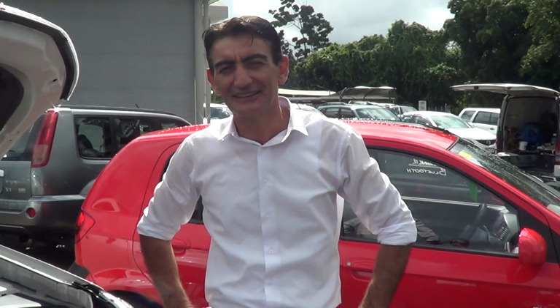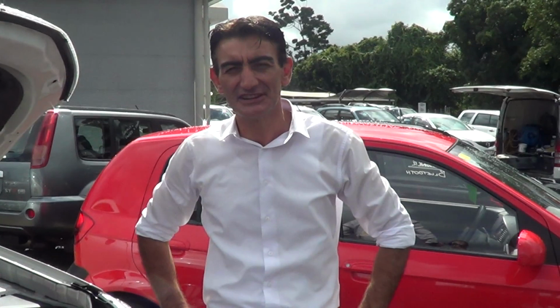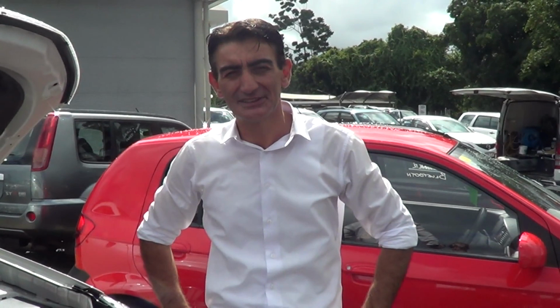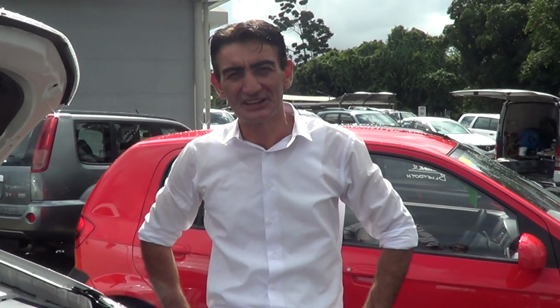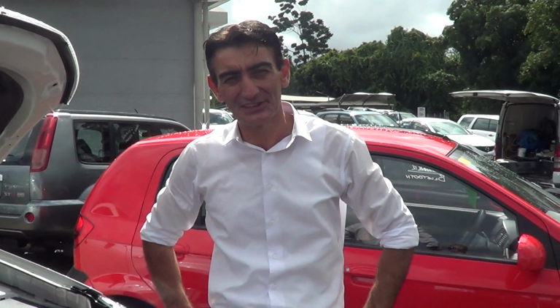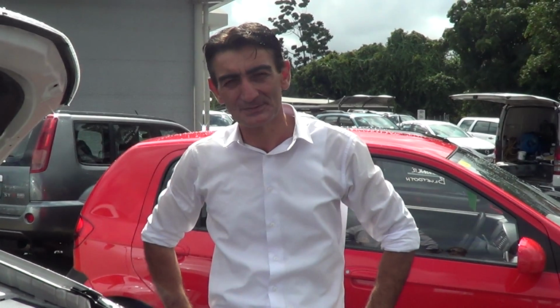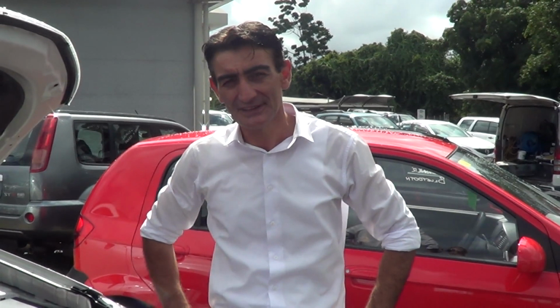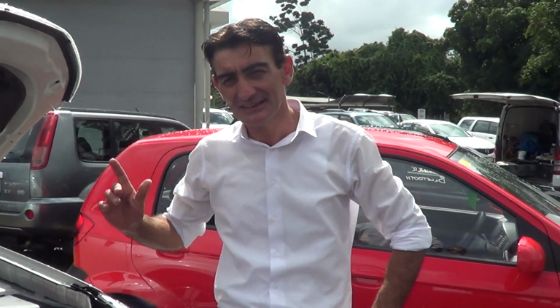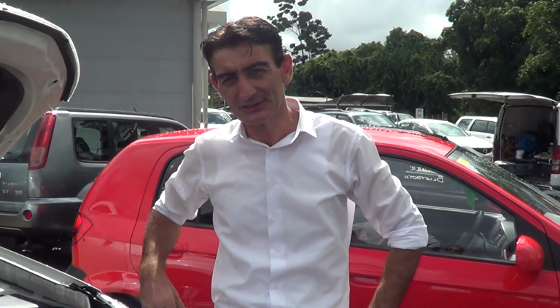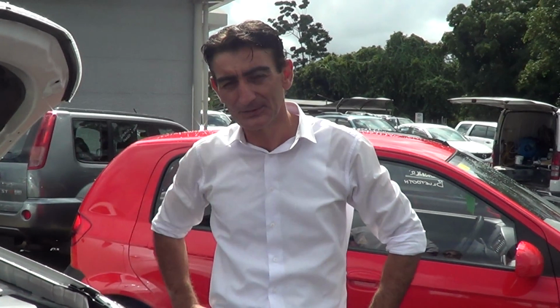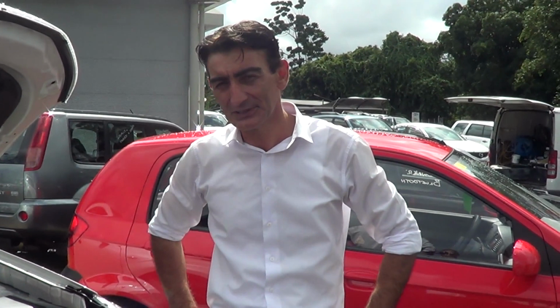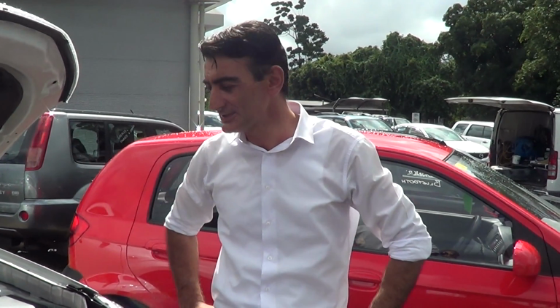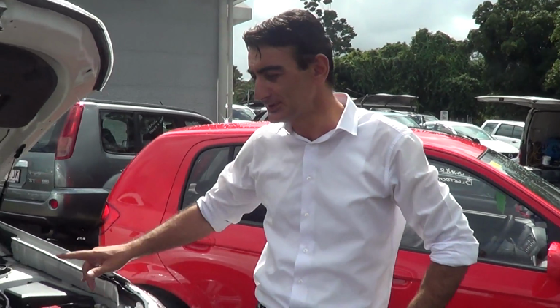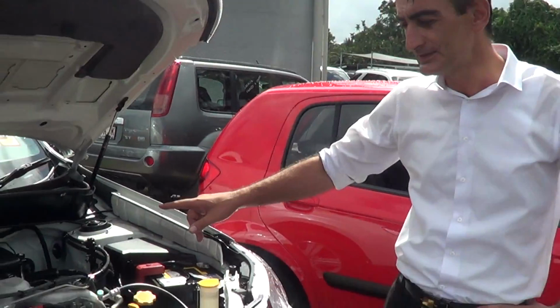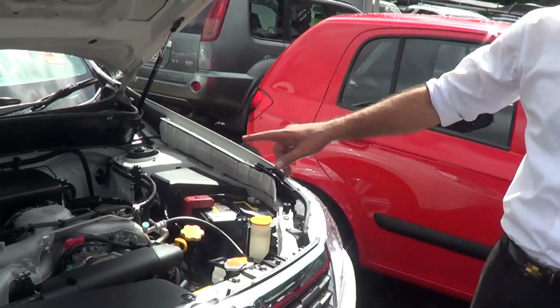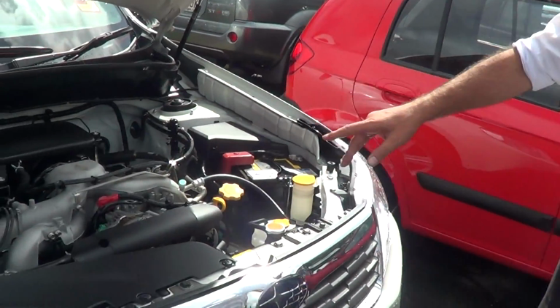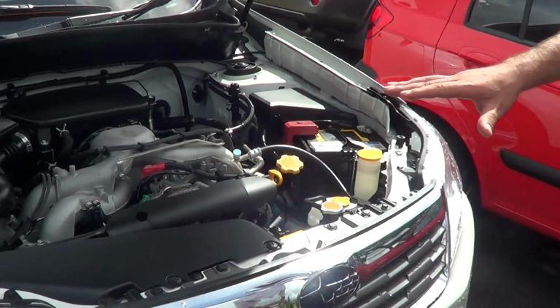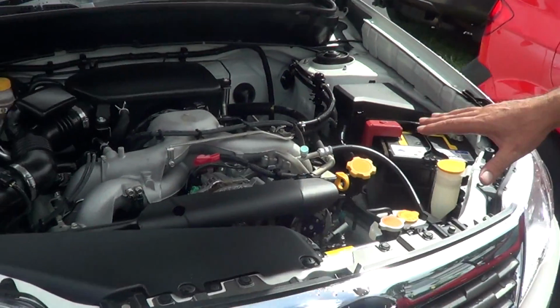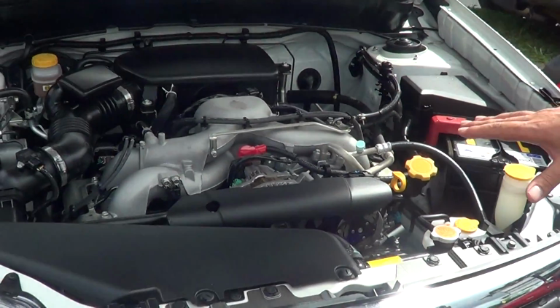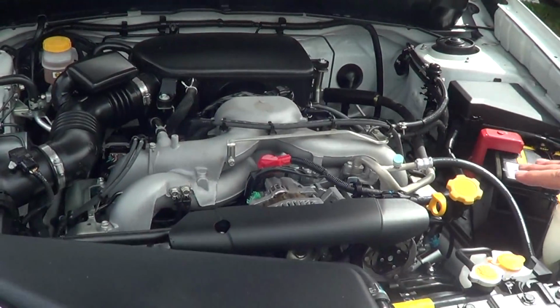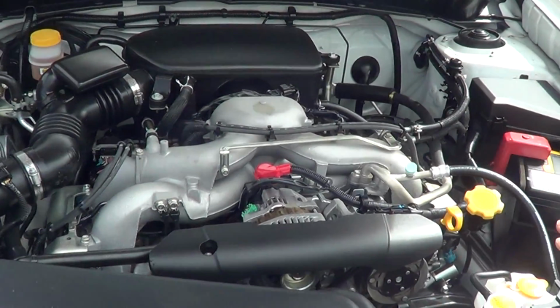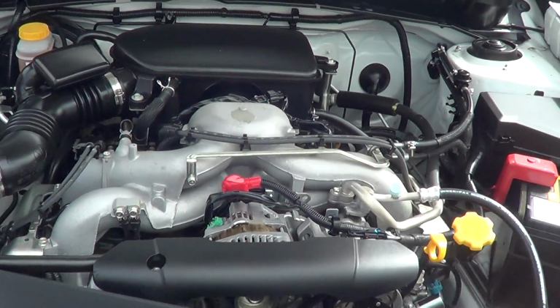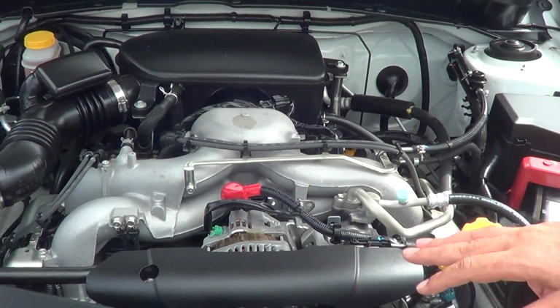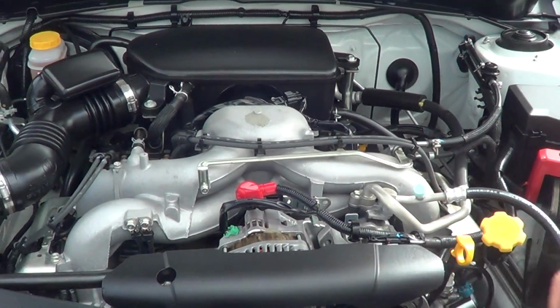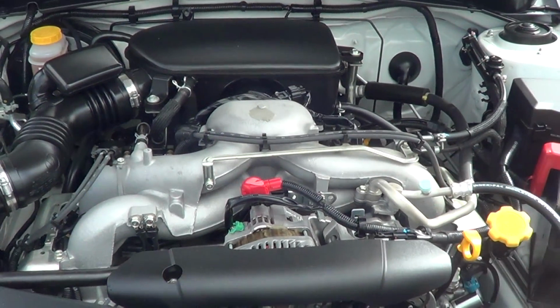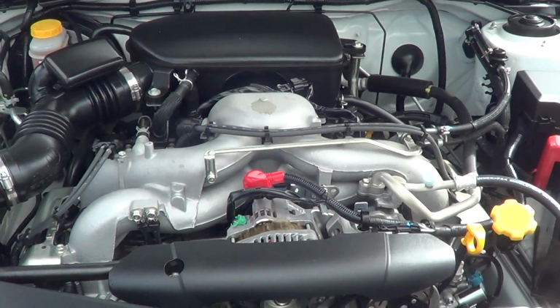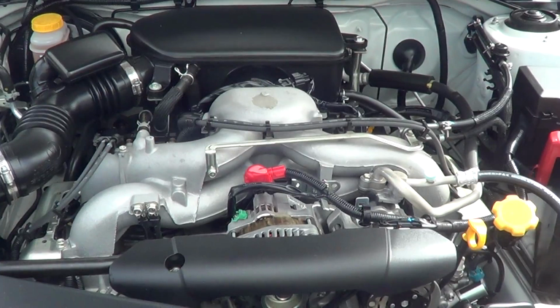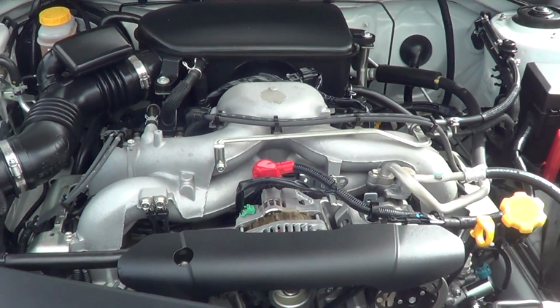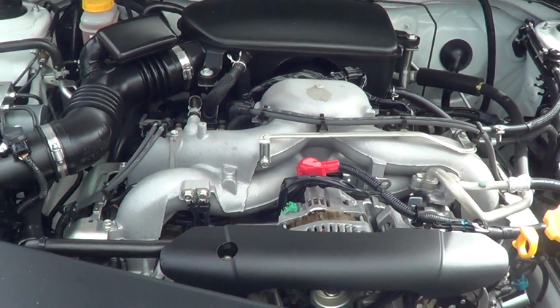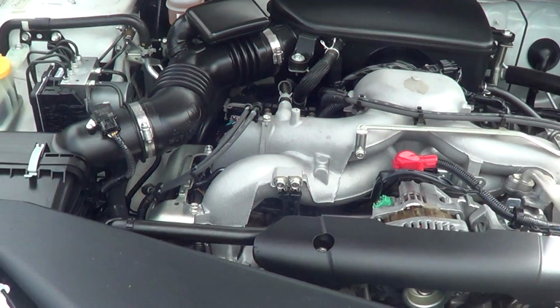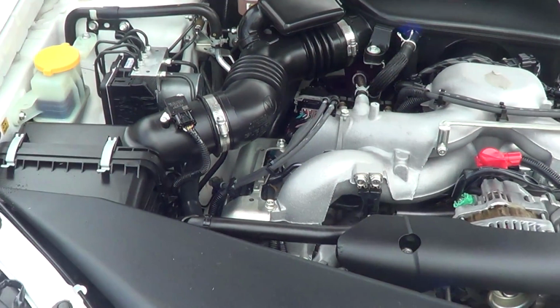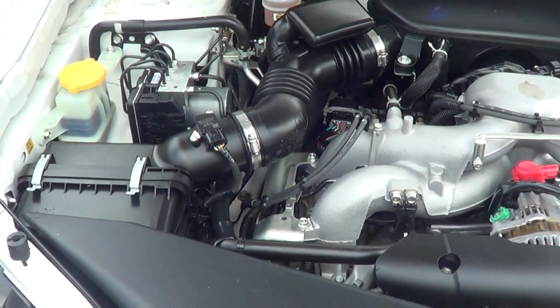G'day Shelby, great chatting with you this morning. Here's the vehicle we were talking about — the 2010 Subaru Forester, 2.5 litre boxer engine, very clean, very low kilometres, hasn't done much work.